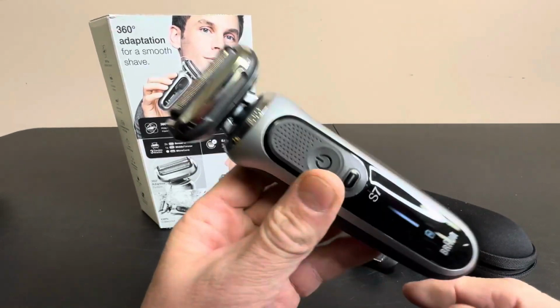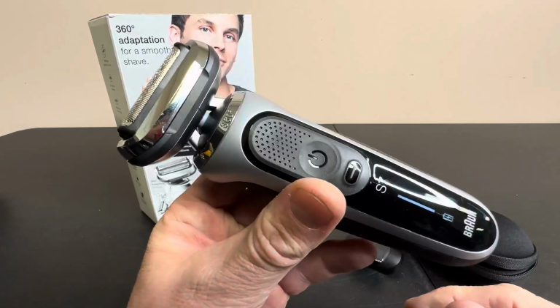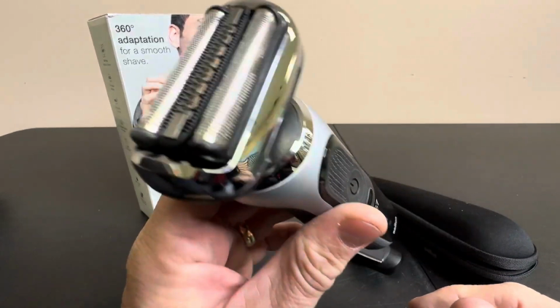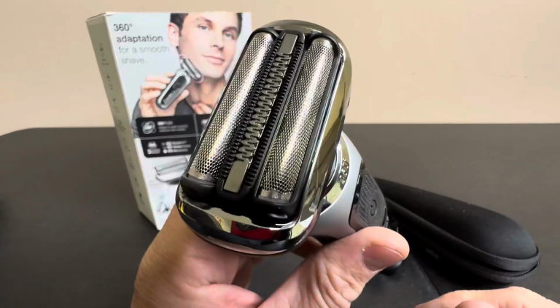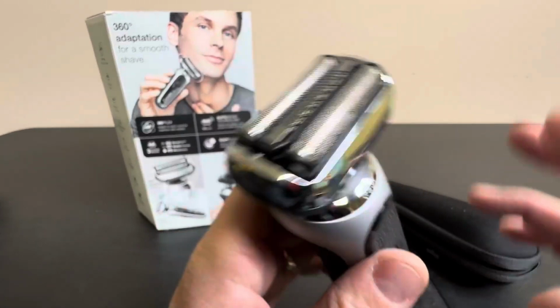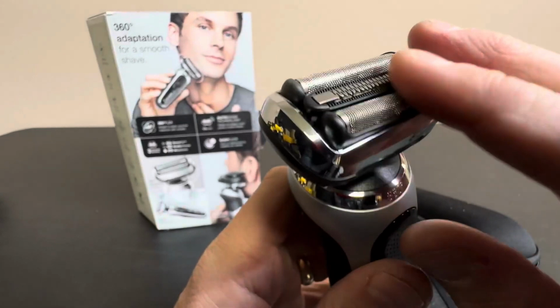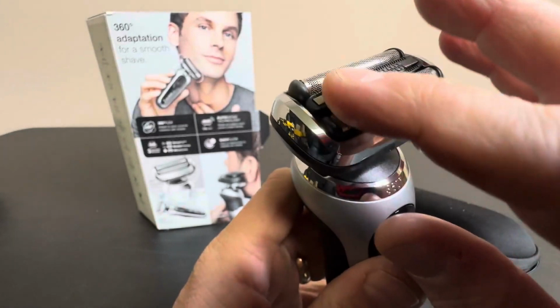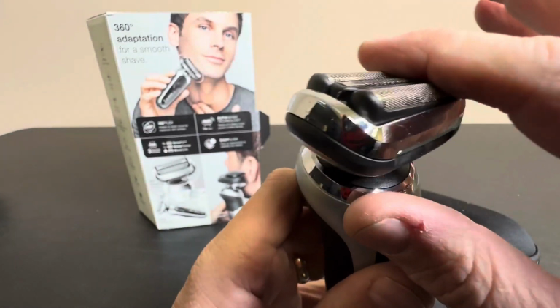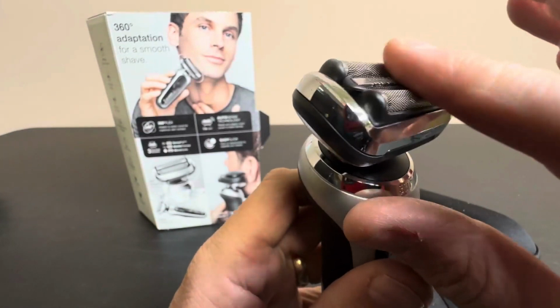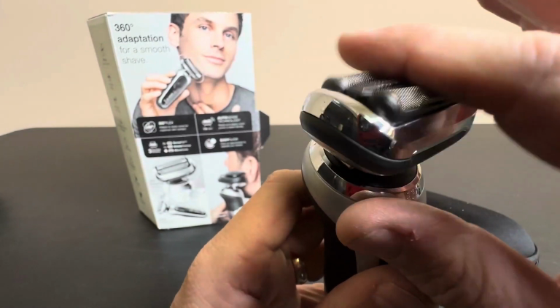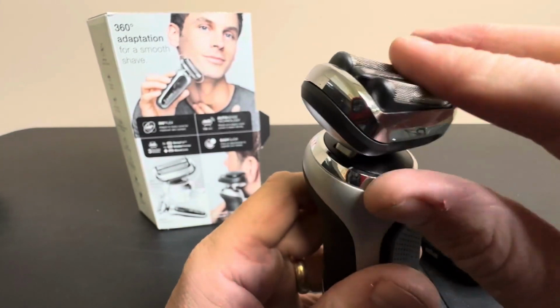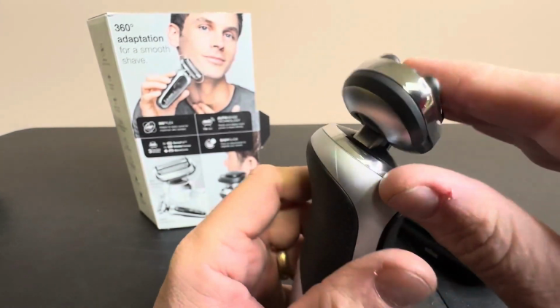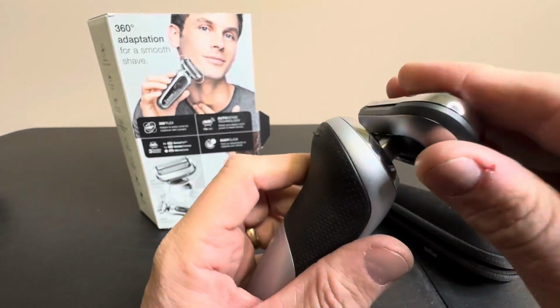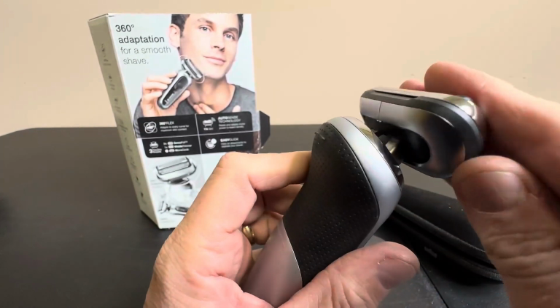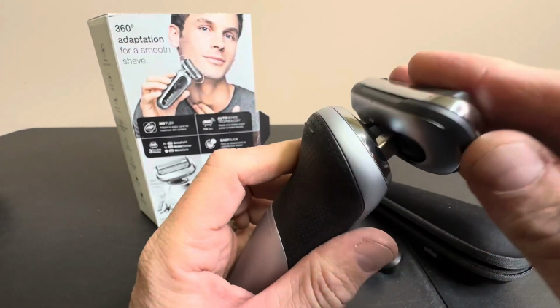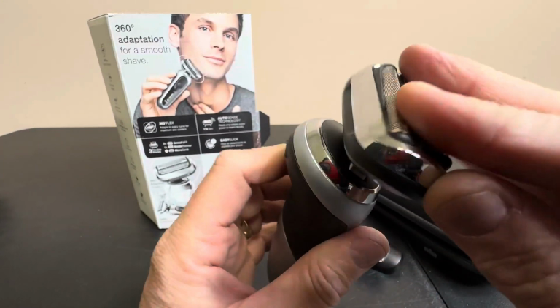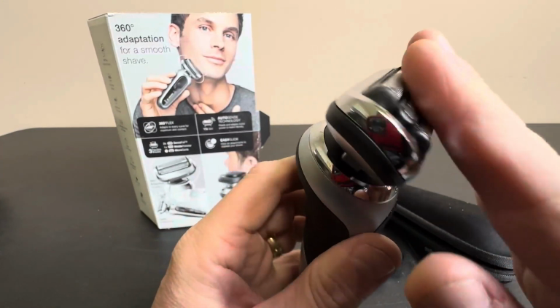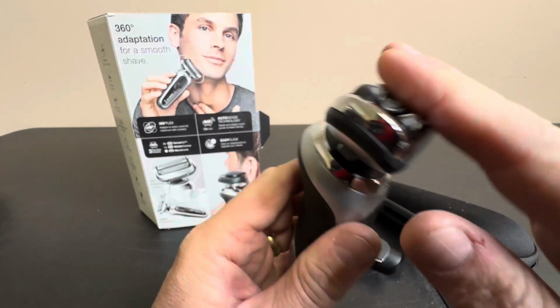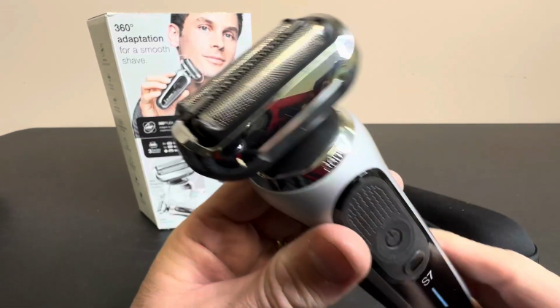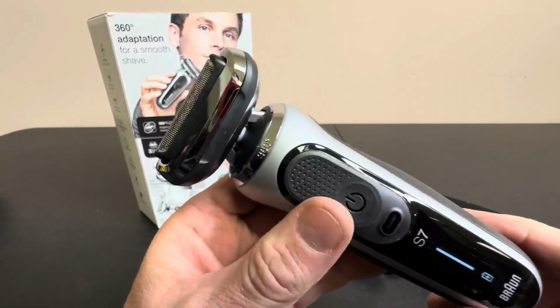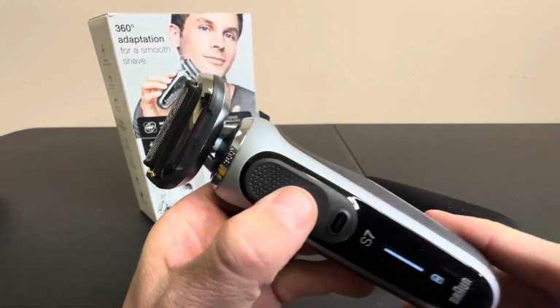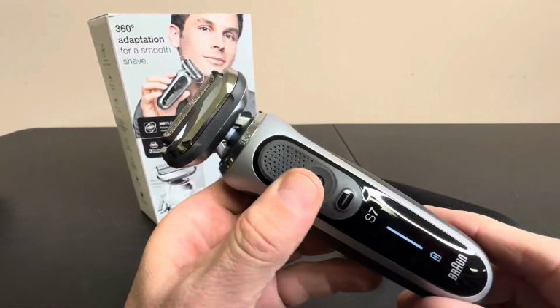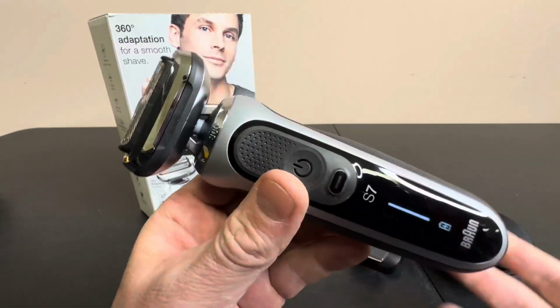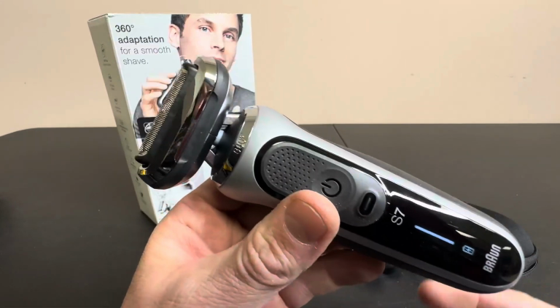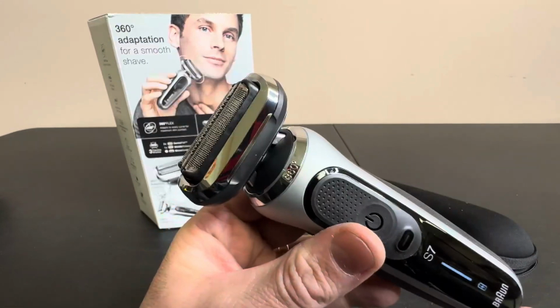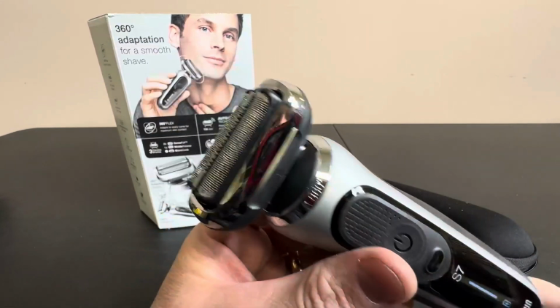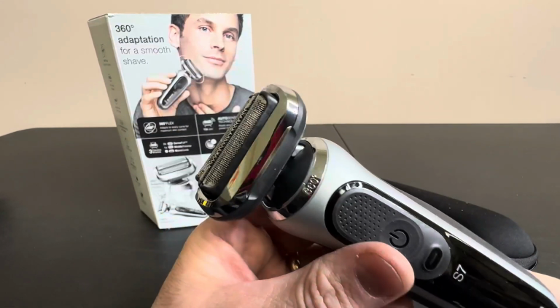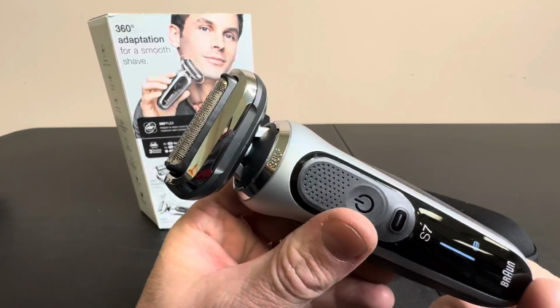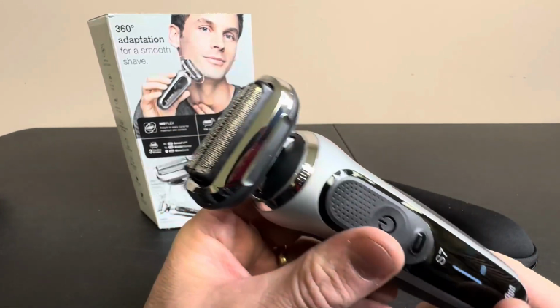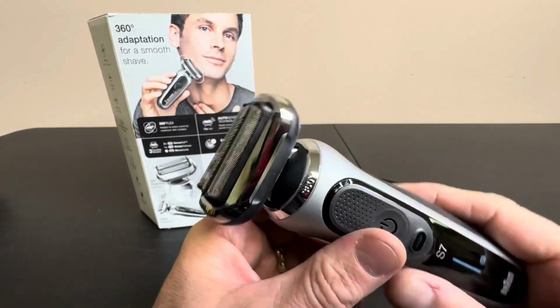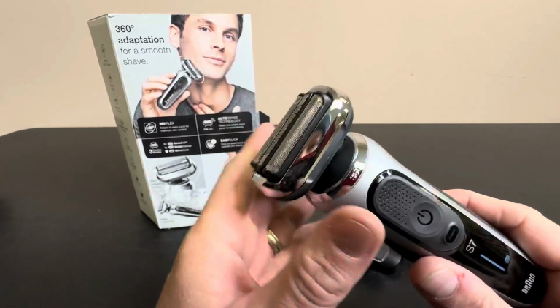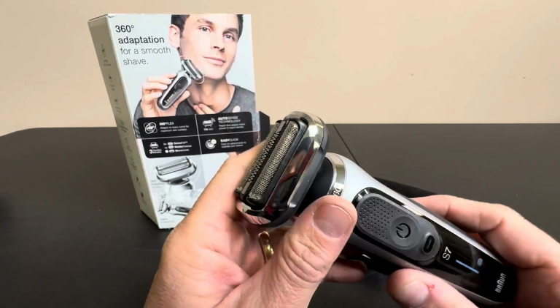You just have a power button here. You can hear it — it sounds smooth, clean, really good flexibility there, all the contours of your face. You can't go wrong with Braun. These guys are something else.